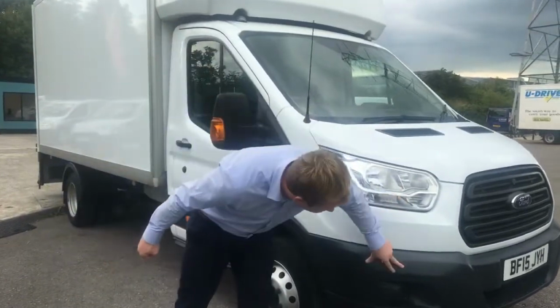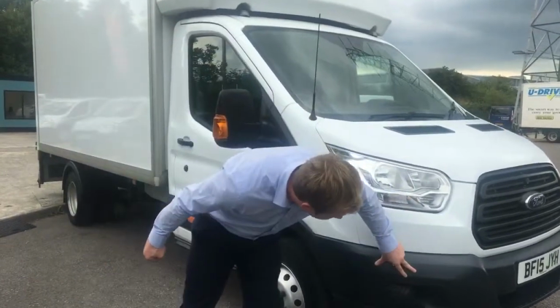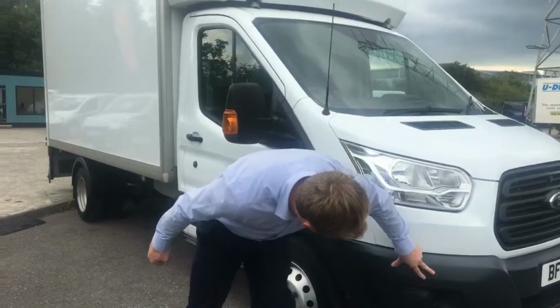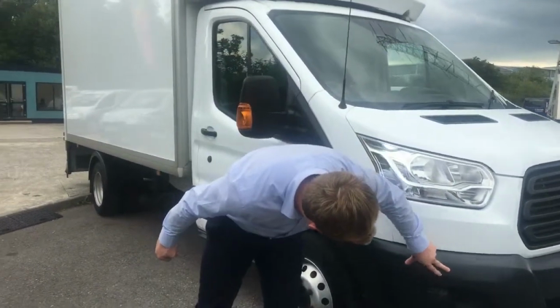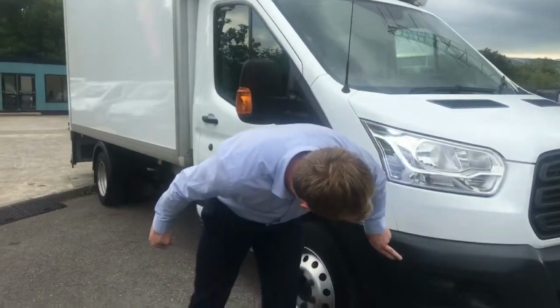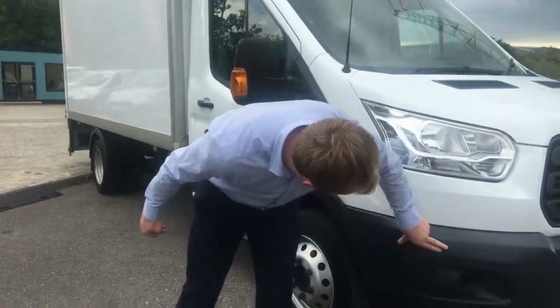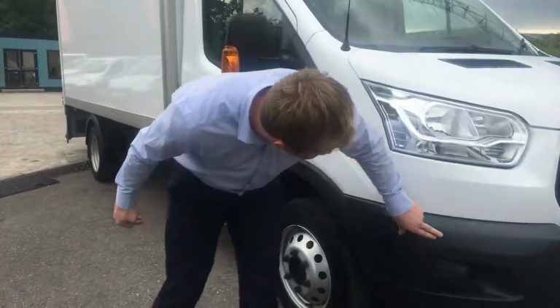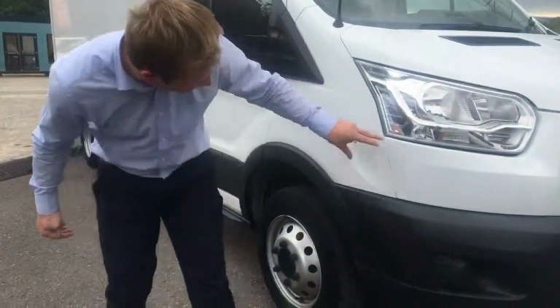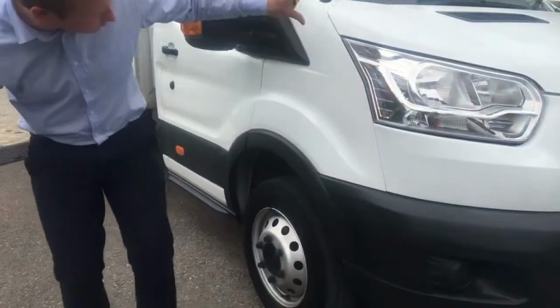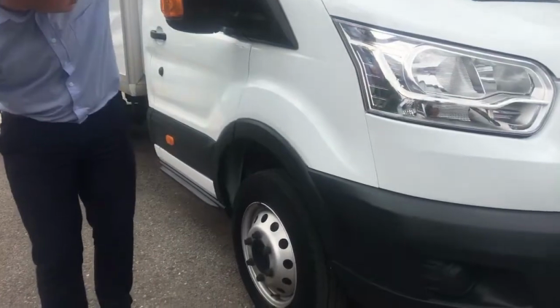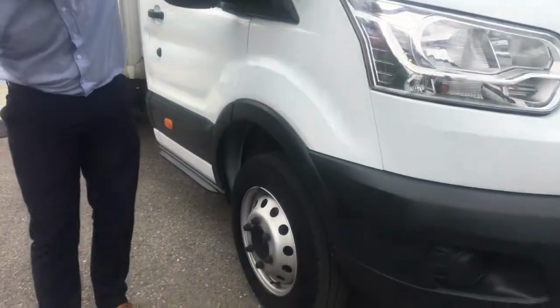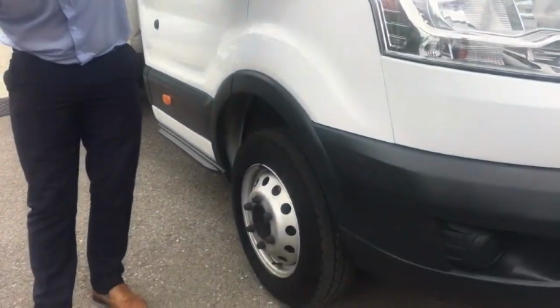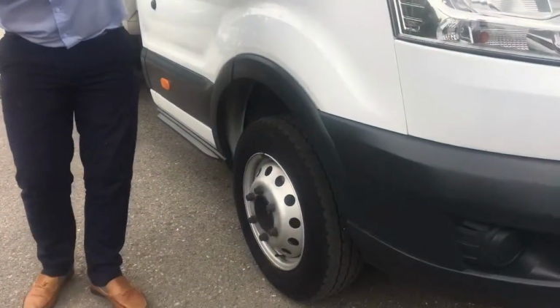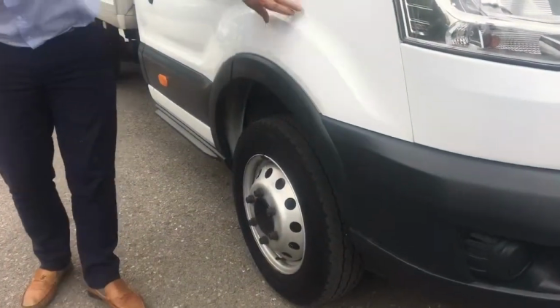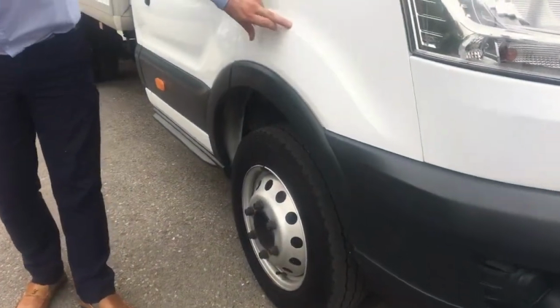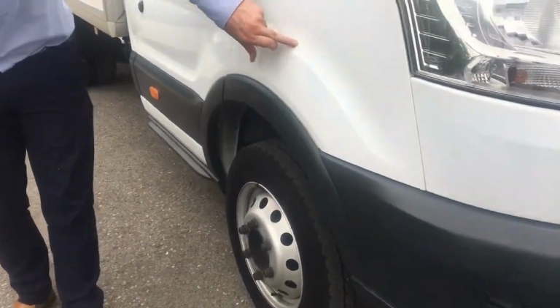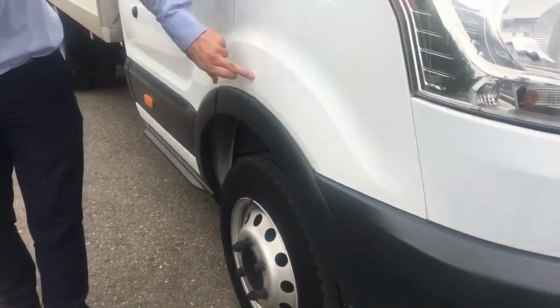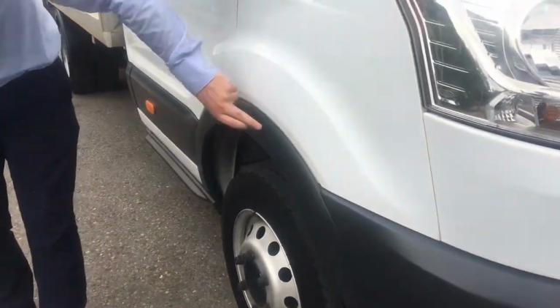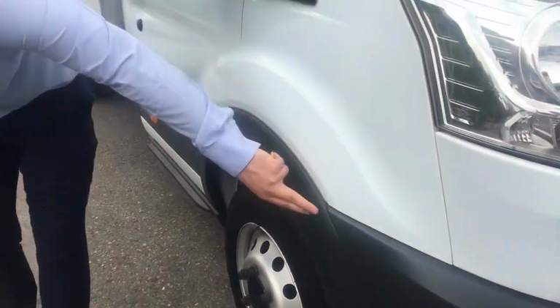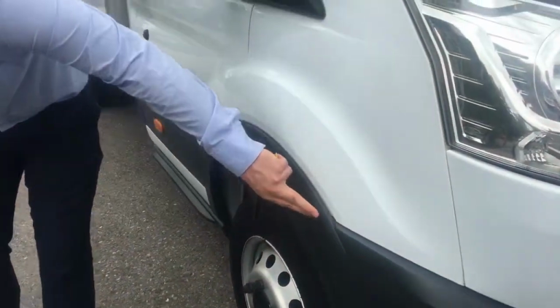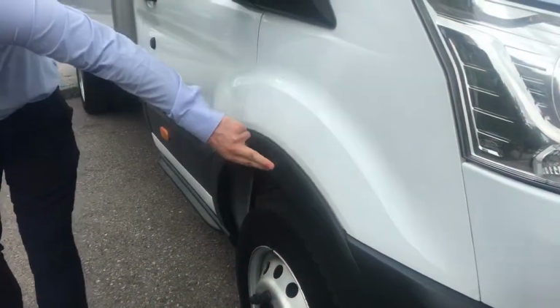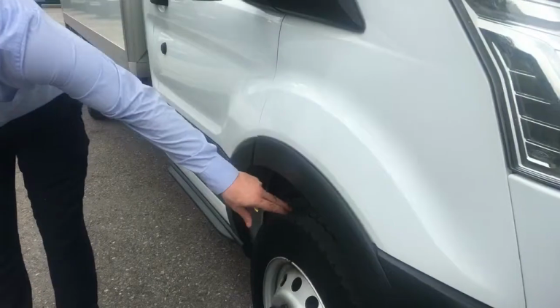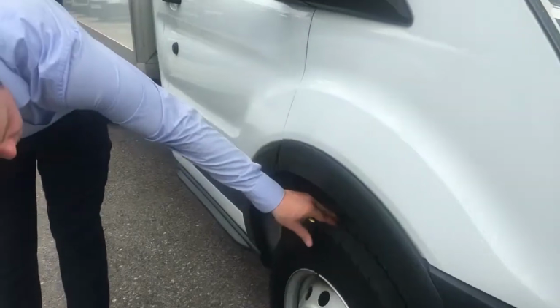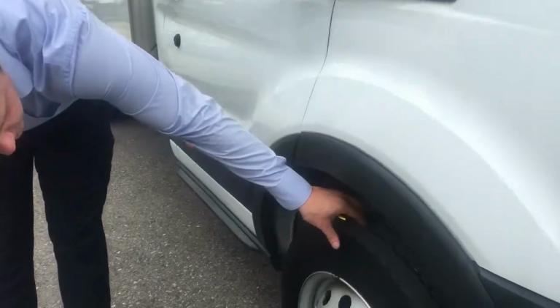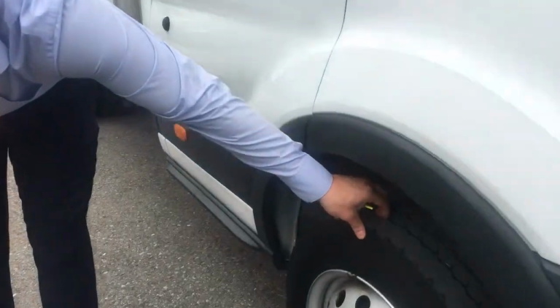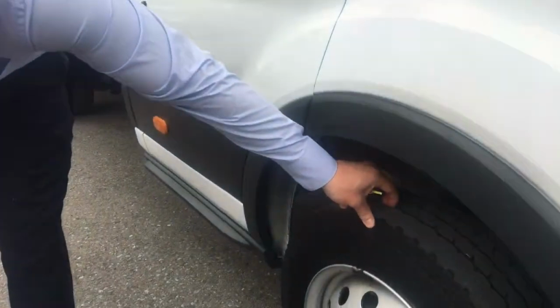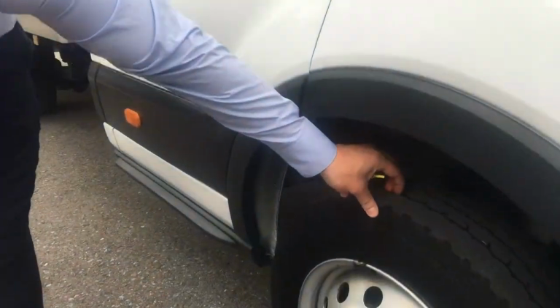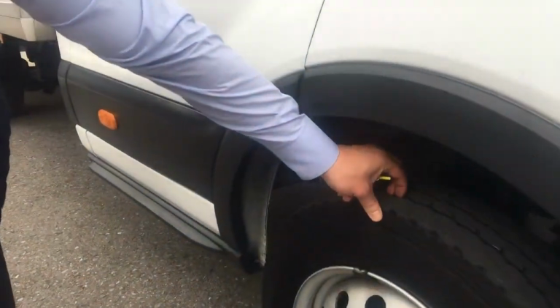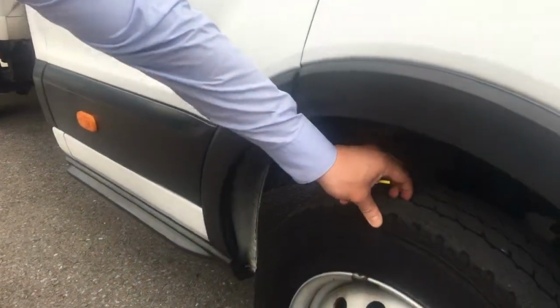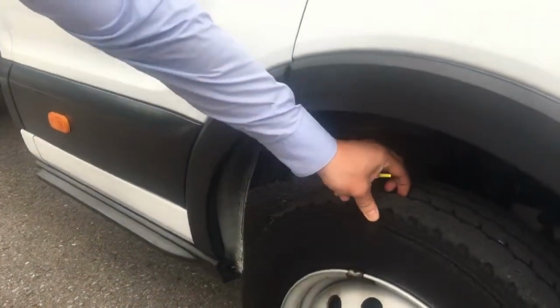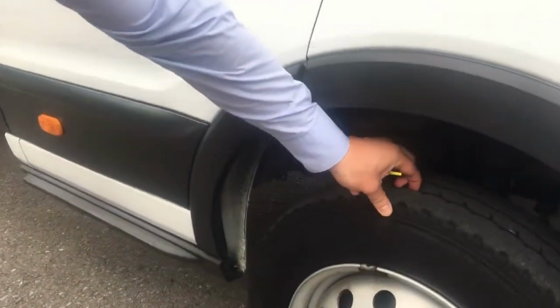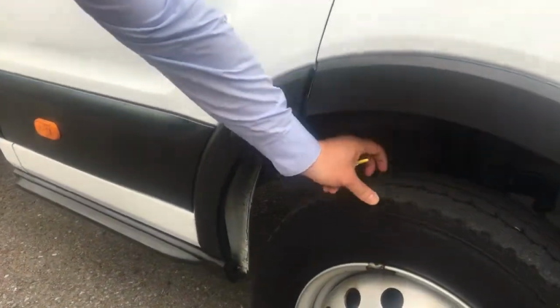Front plastic bumper, all in good condition. Same with the wing, just no damage to note. Plenty of tyre tread depth, to be honest, on all tyres.